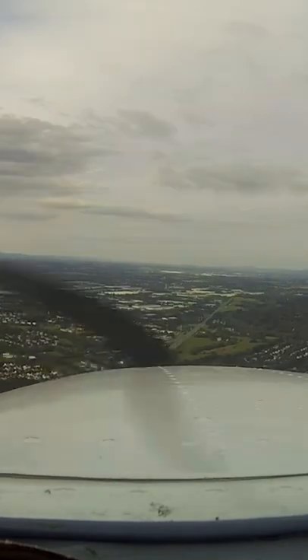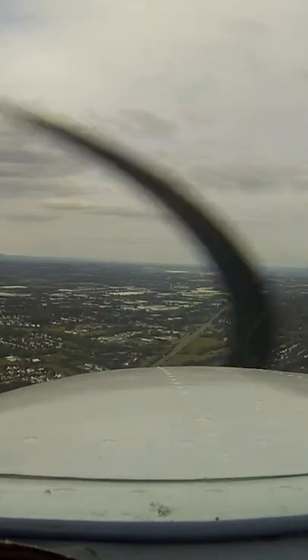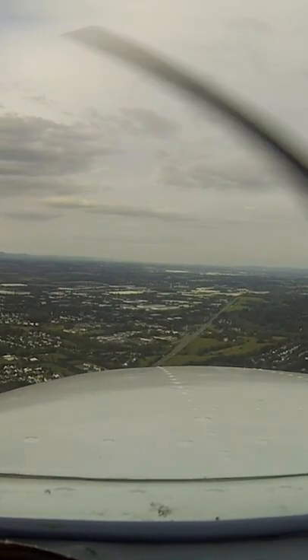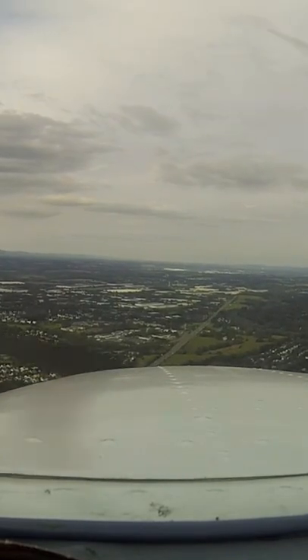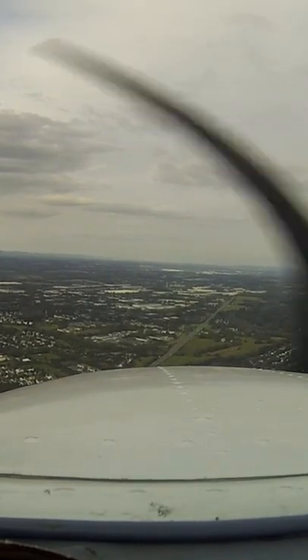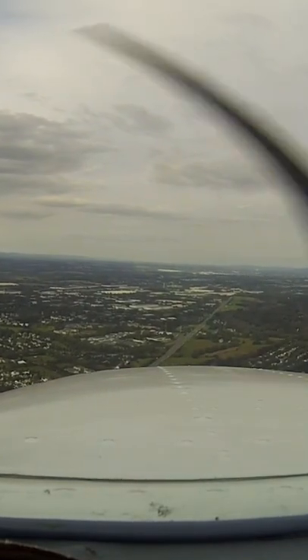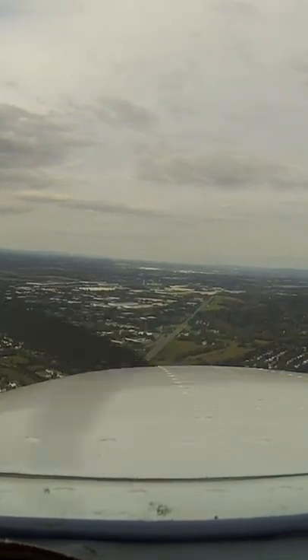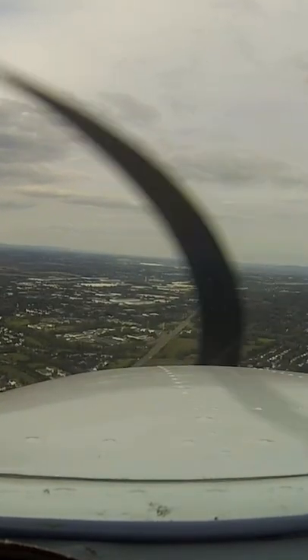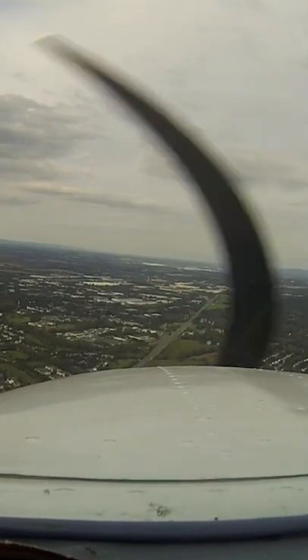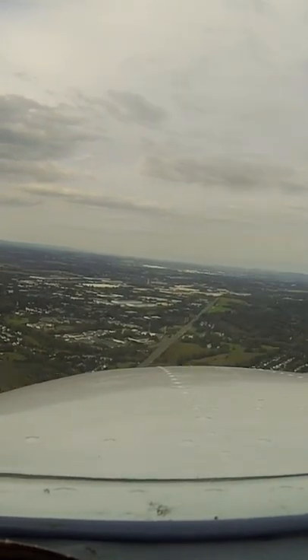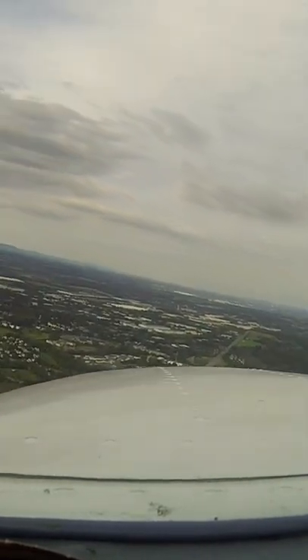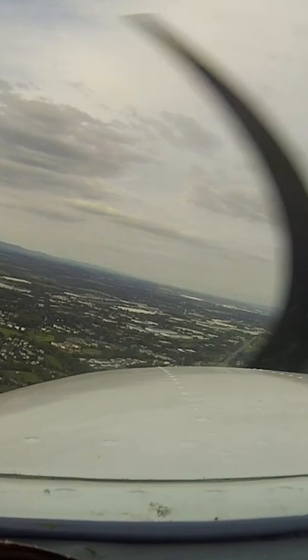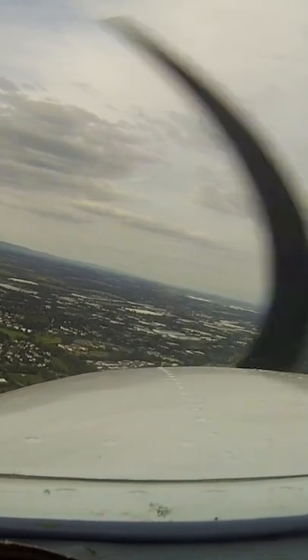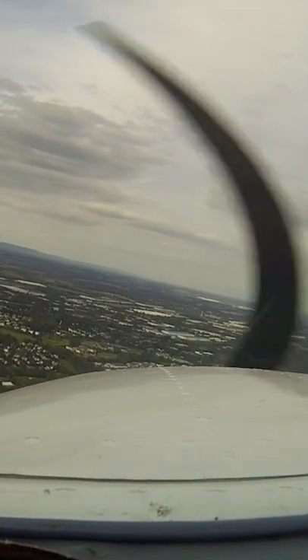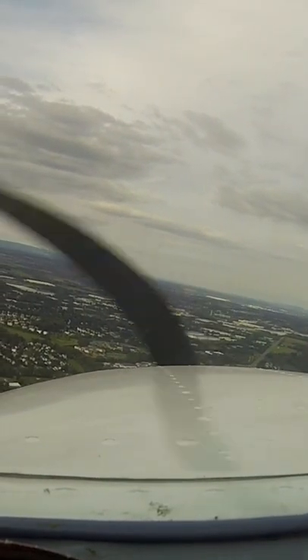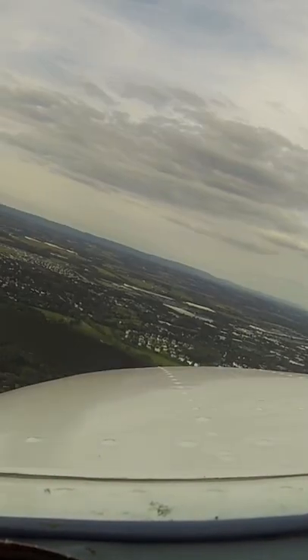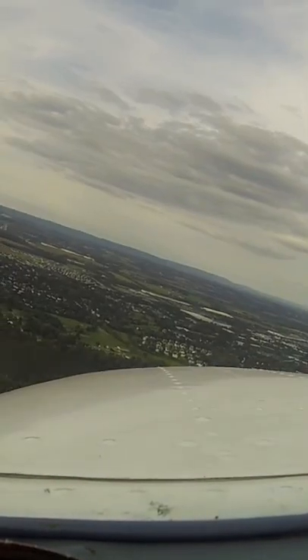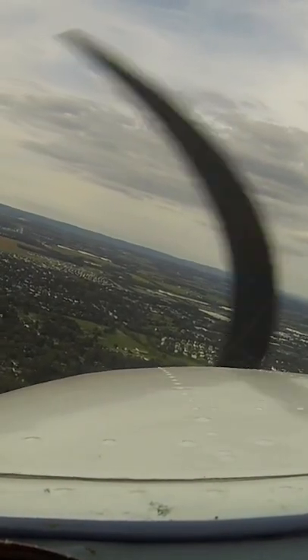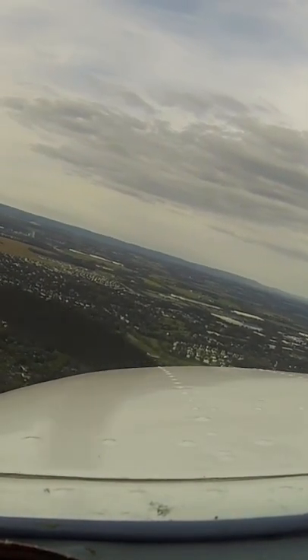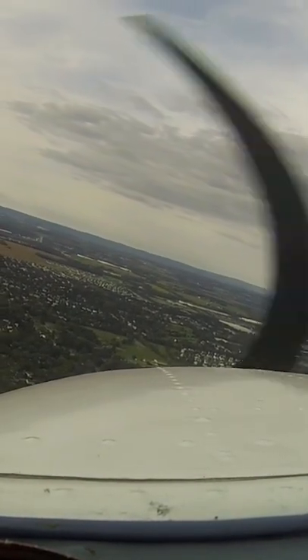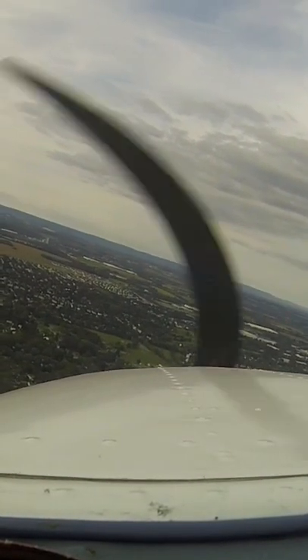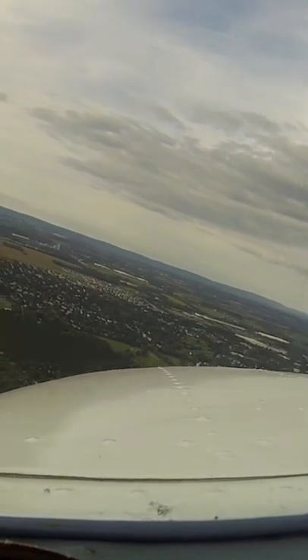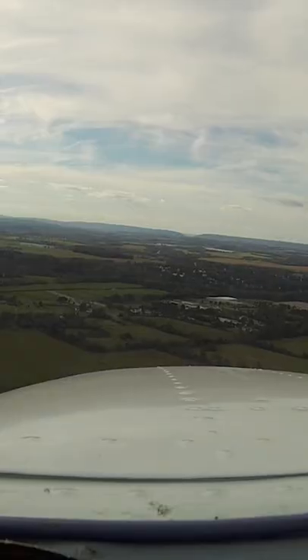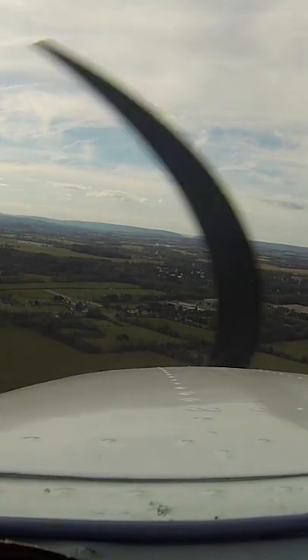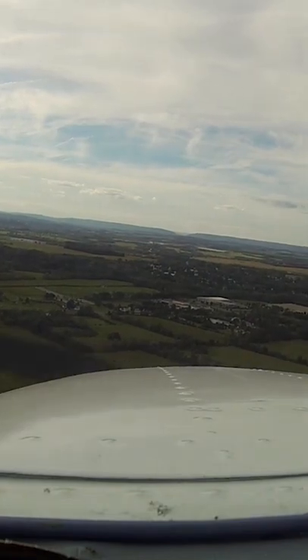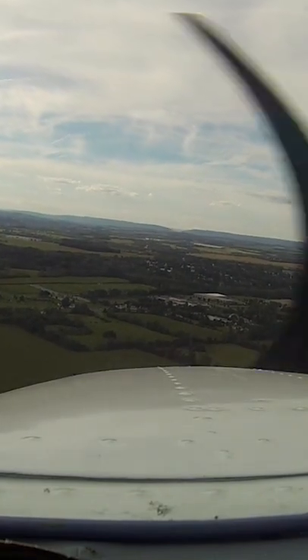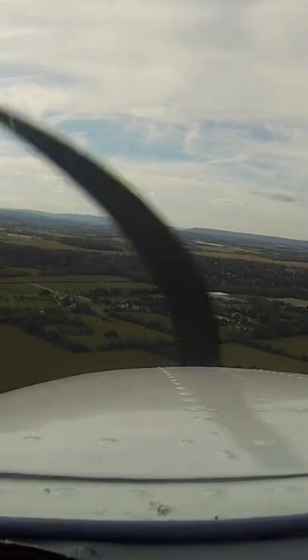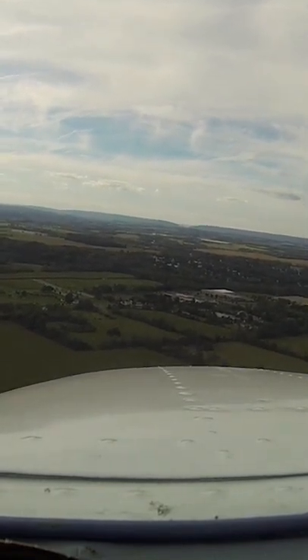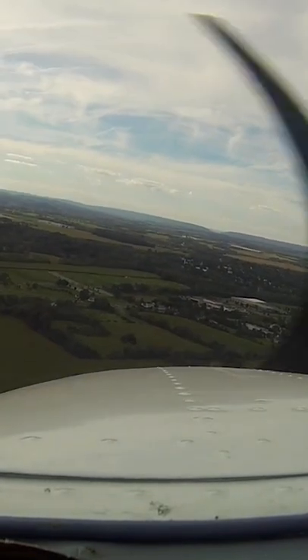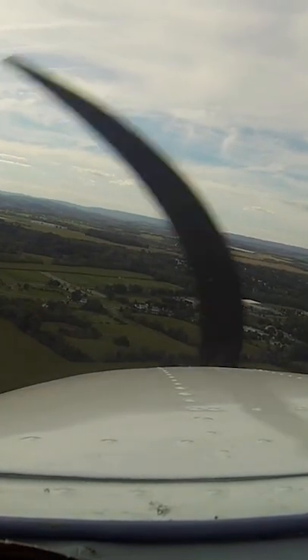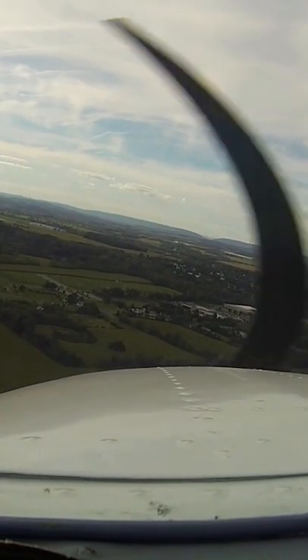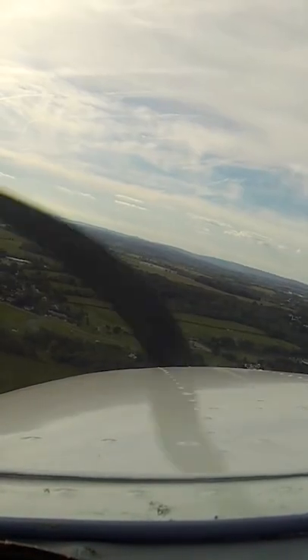So now we need to slow down, so we reduce power, we'll trim our nose up a little. Go ahead and we'll put in some flaps. See how slow we get all of a sudden when we put in flaps? Right now we're at two notches of flaps, everything's looking pretty good.